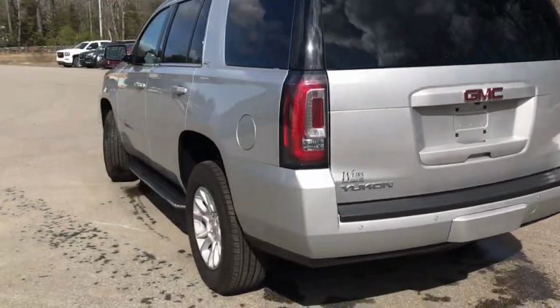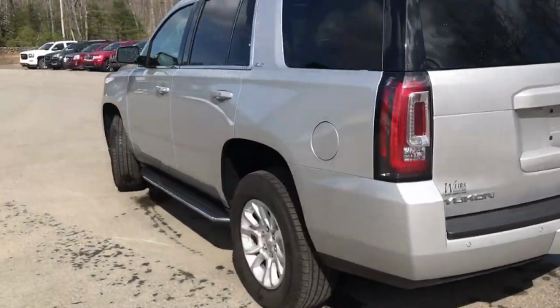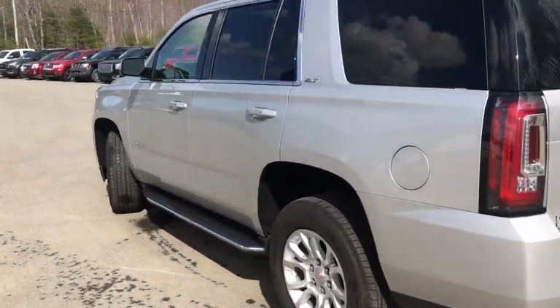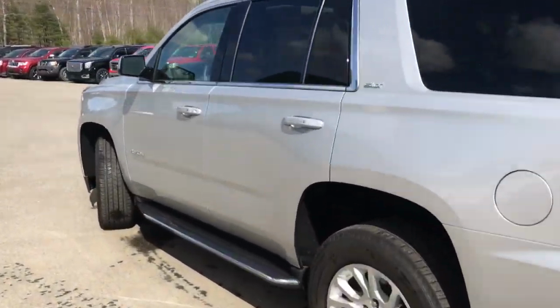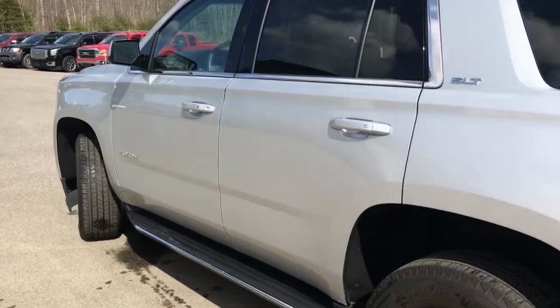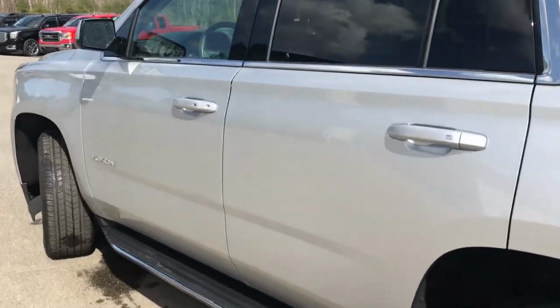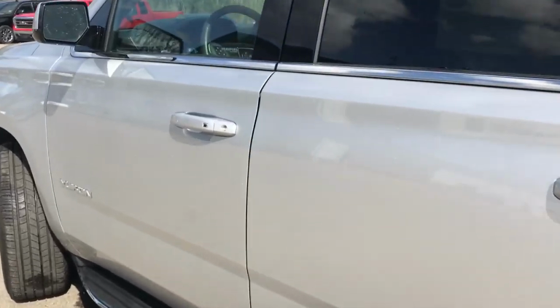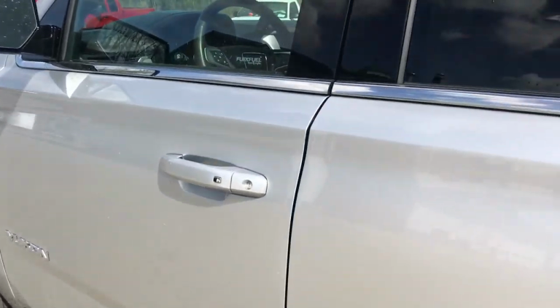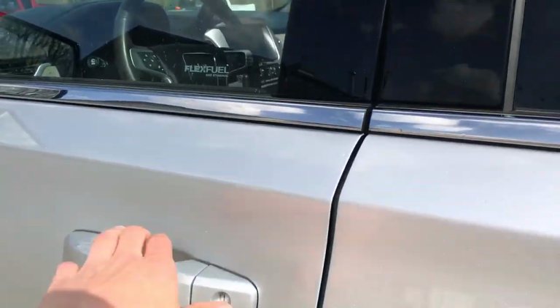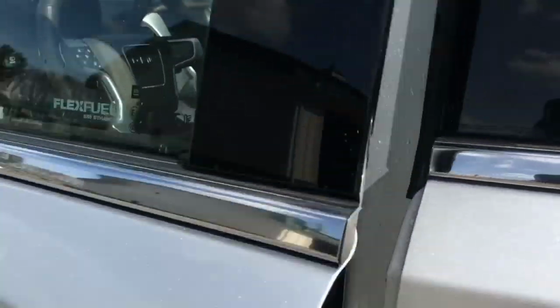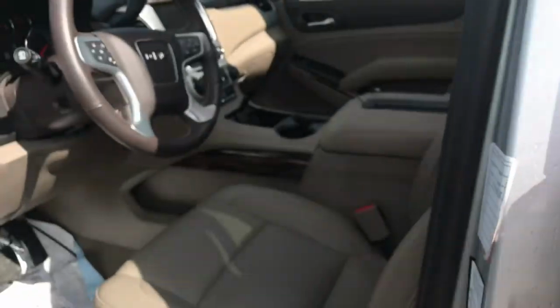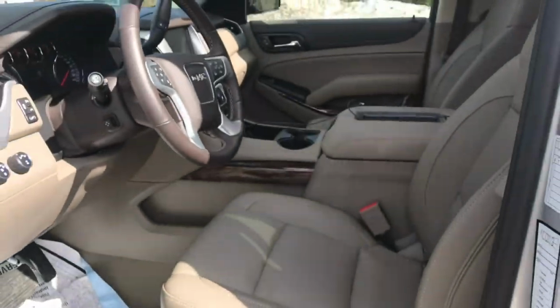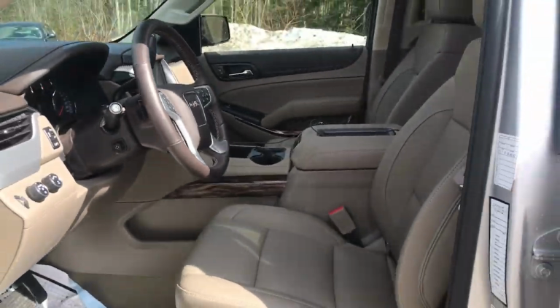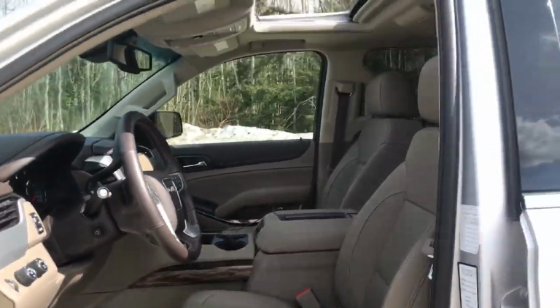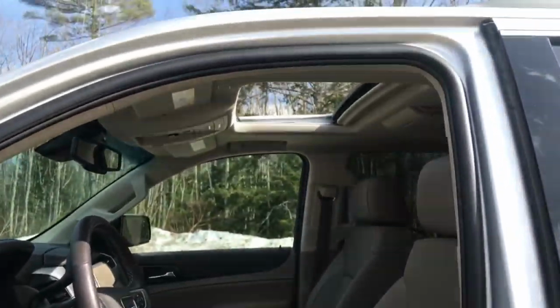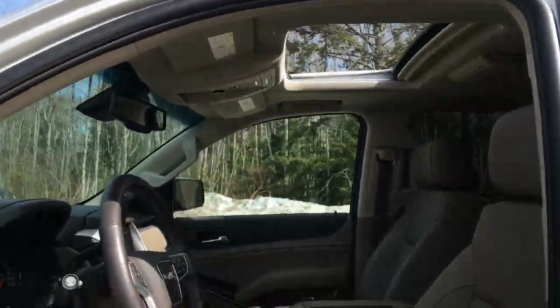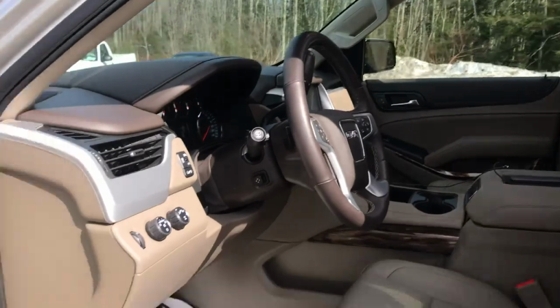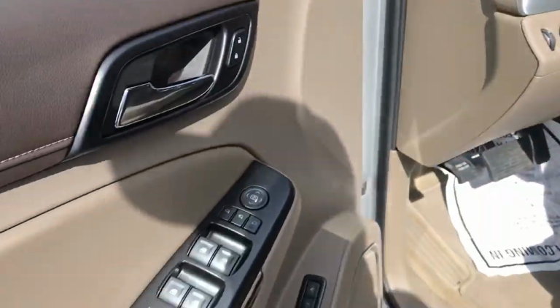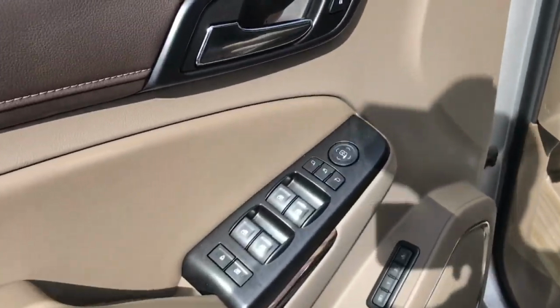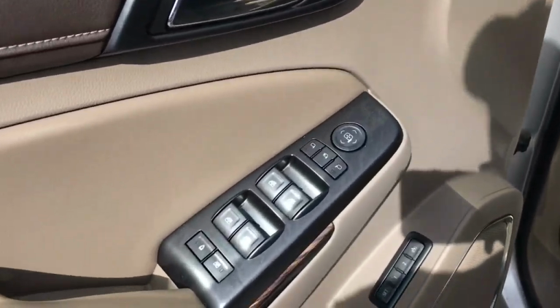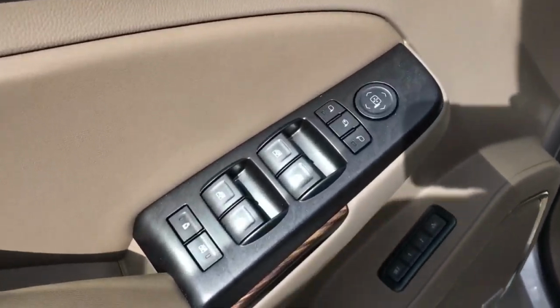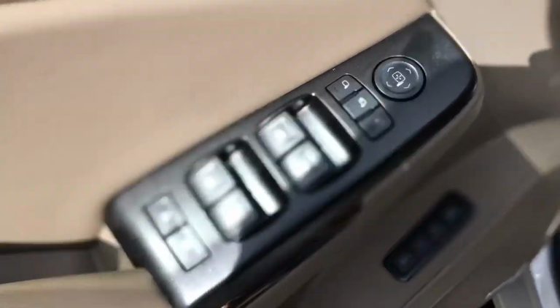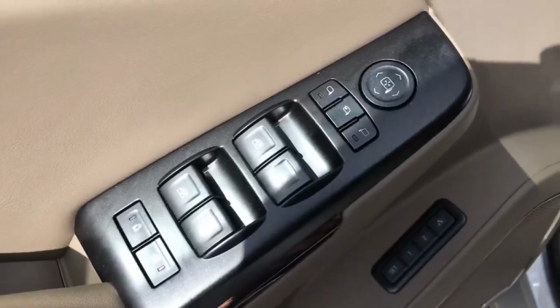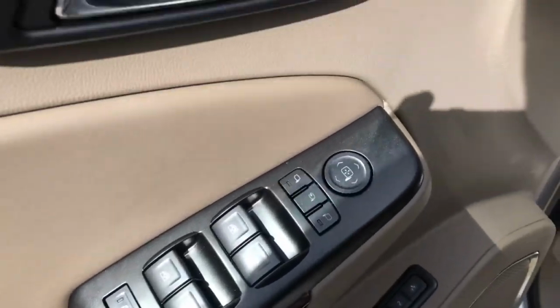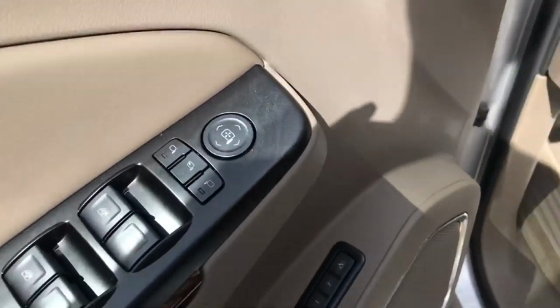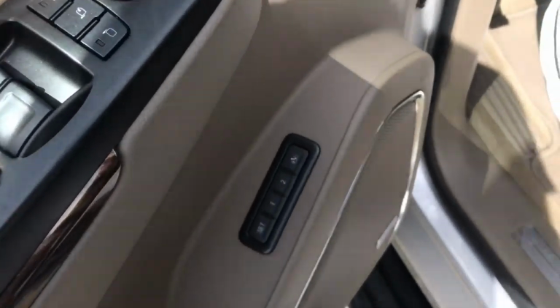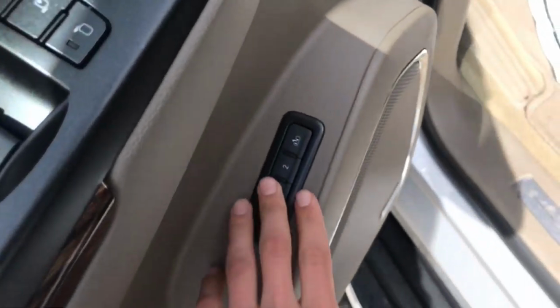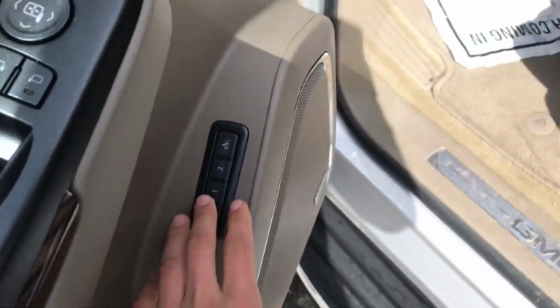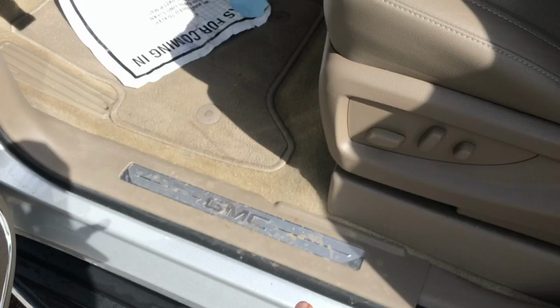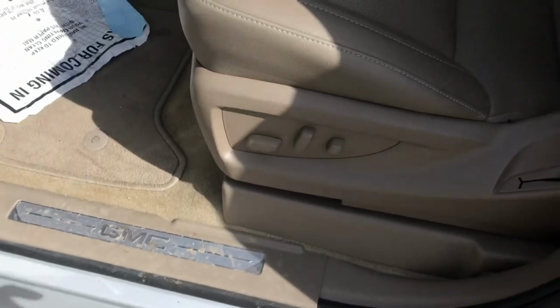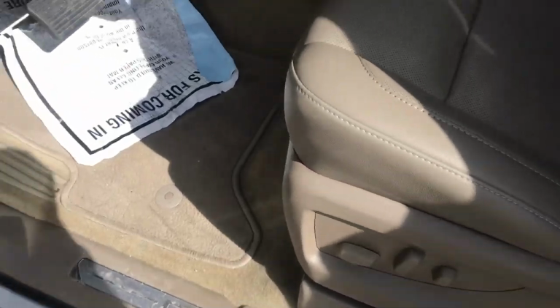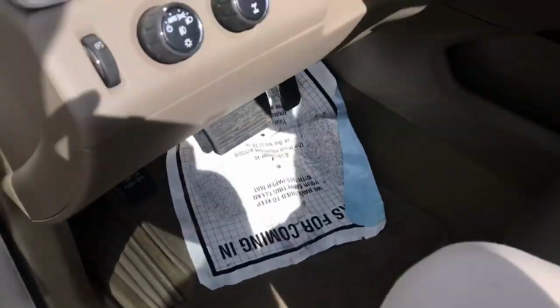Go ahead and take a look at the interior here. You got your Coco Dune leather interior with your power sunroof up top. Over here on the driver door panel, you got your power windows, mirrors, and locks, as well as your memory settings for your power driver seat.